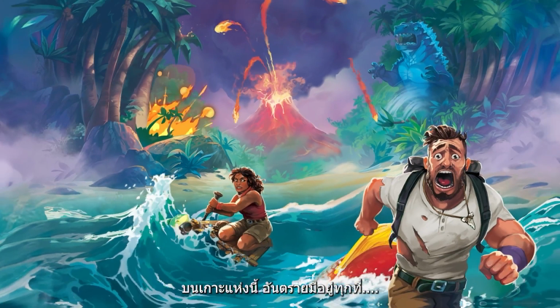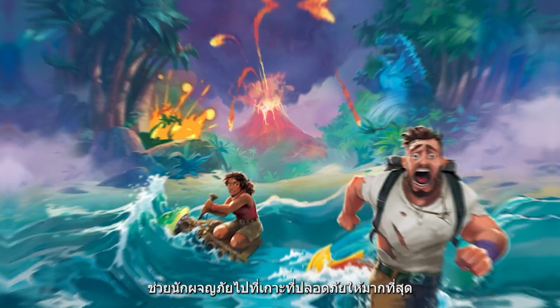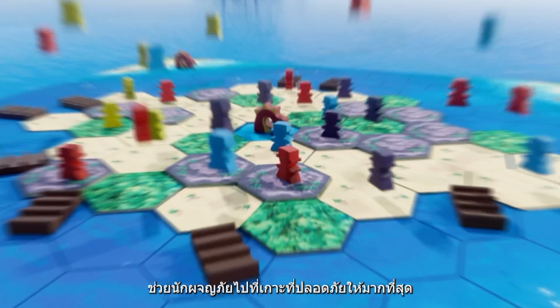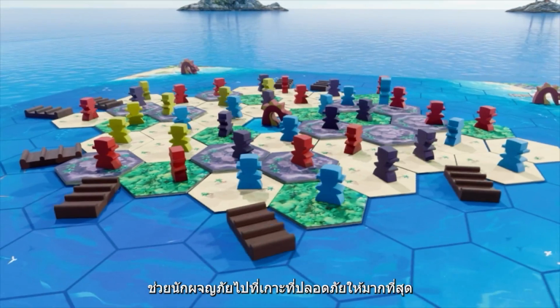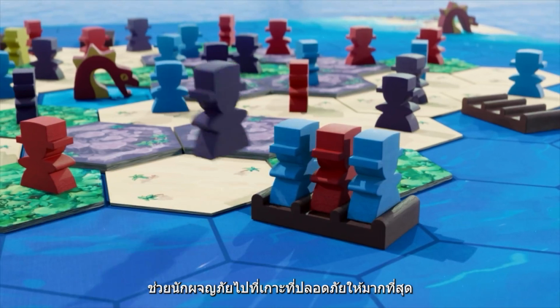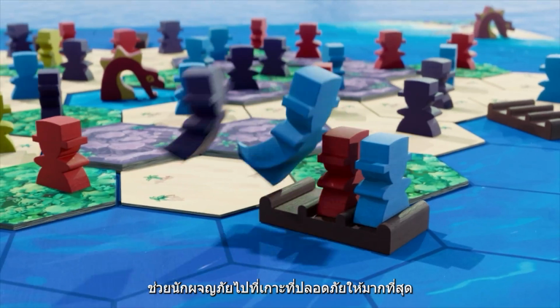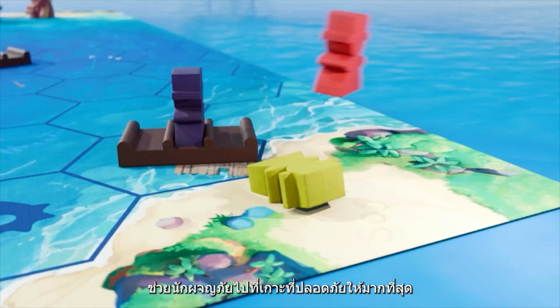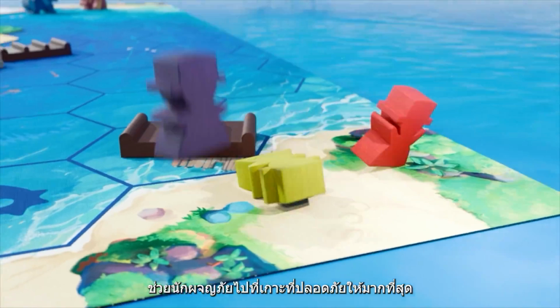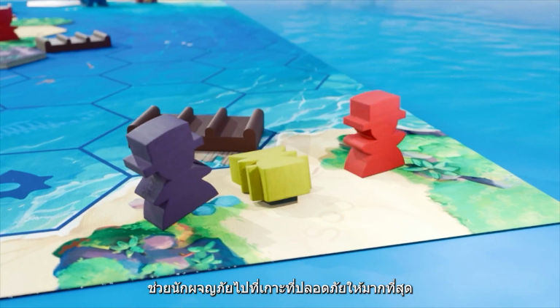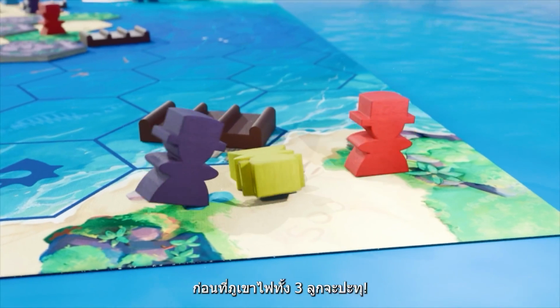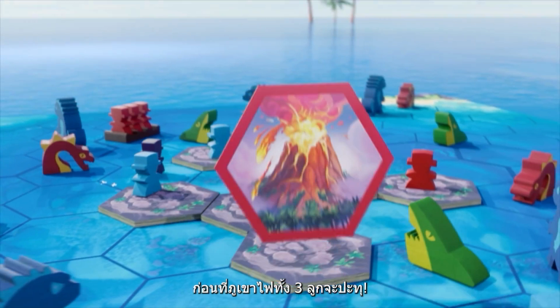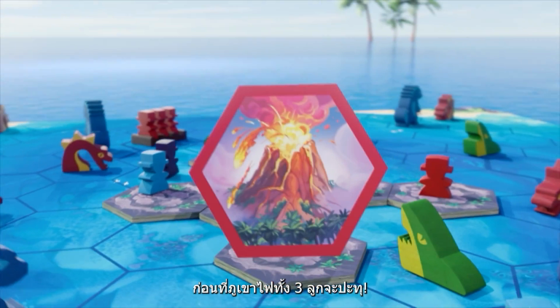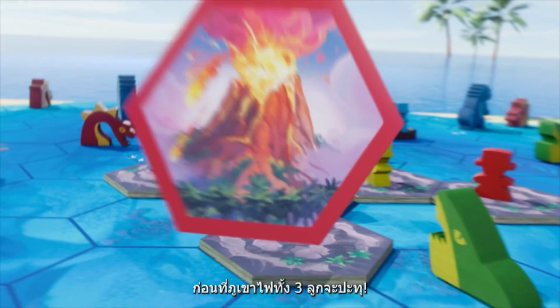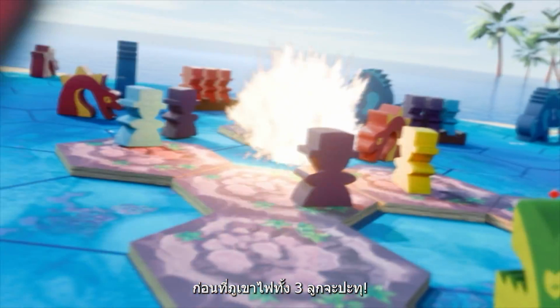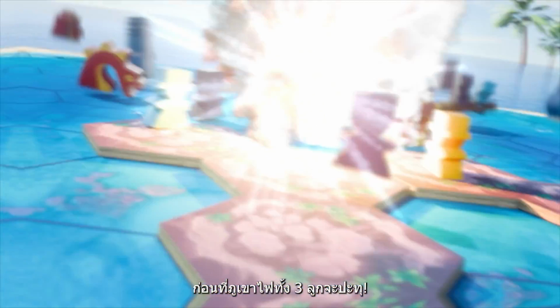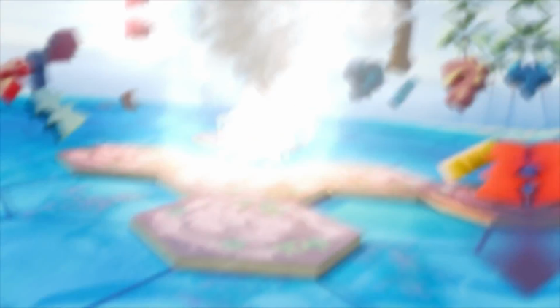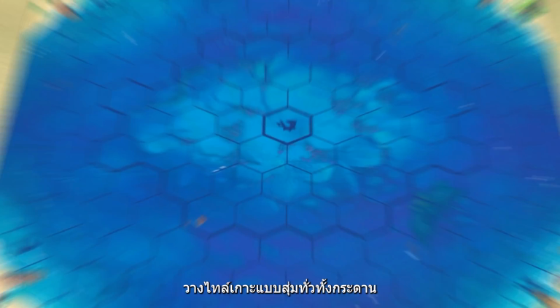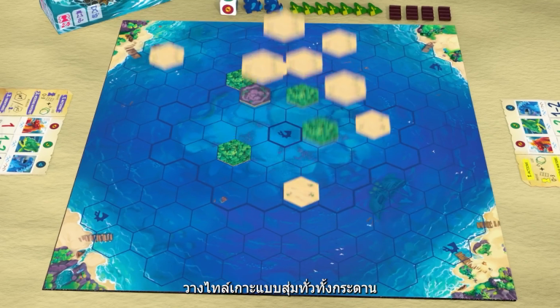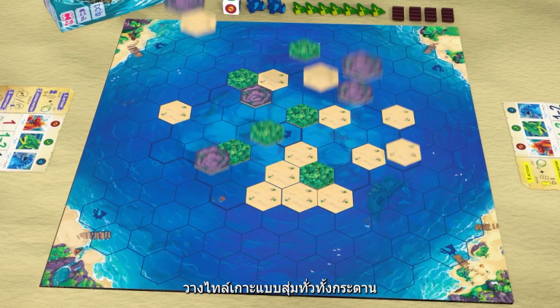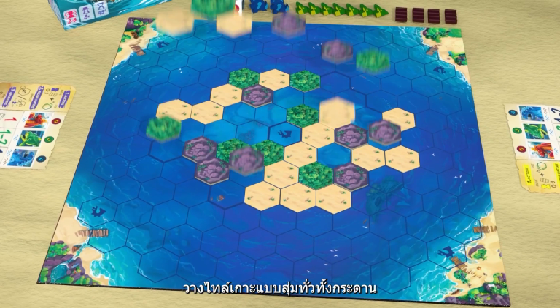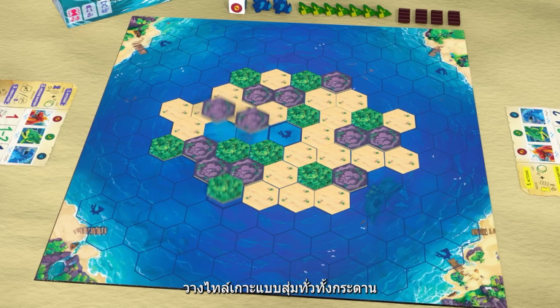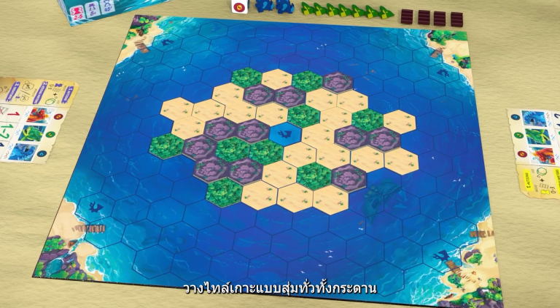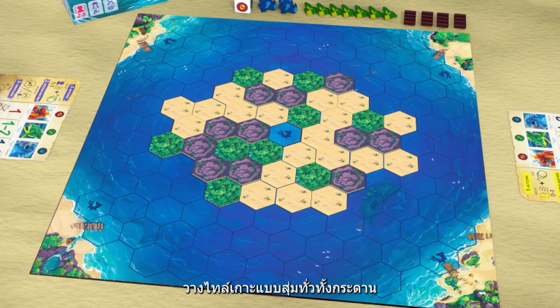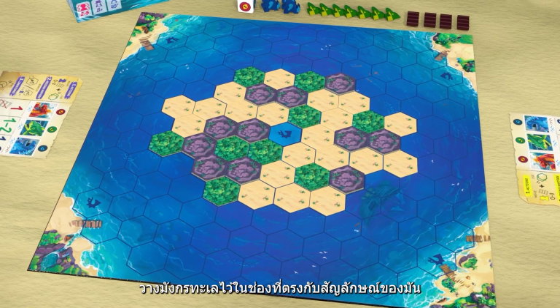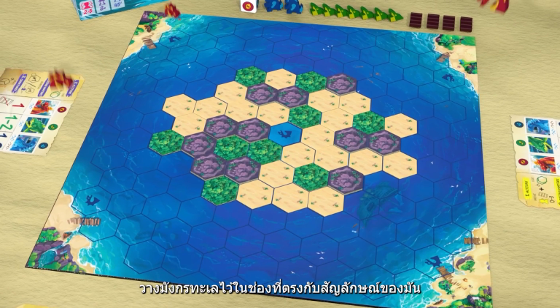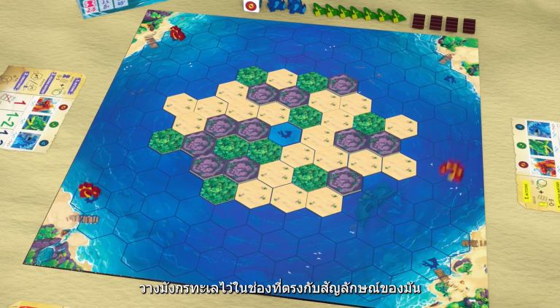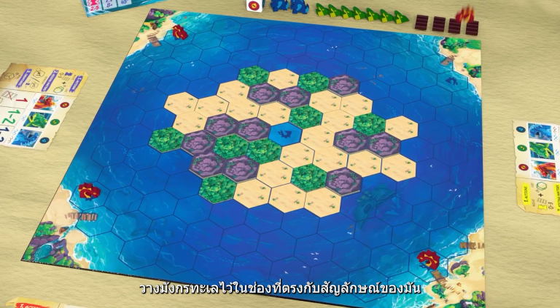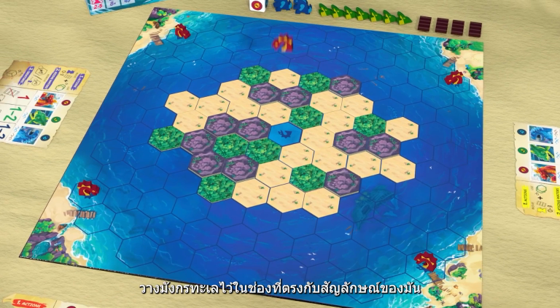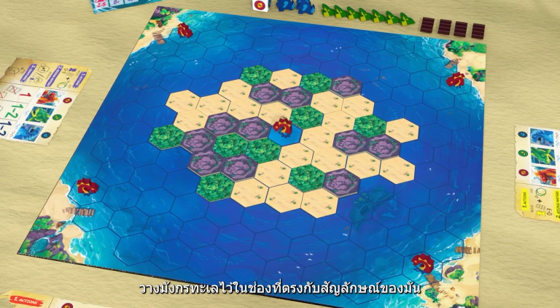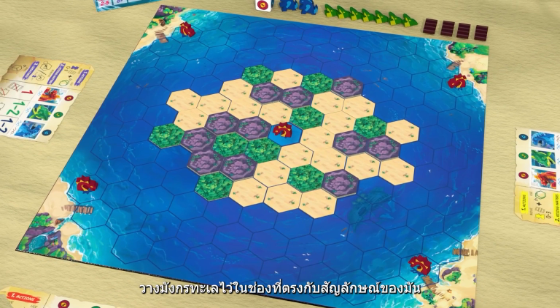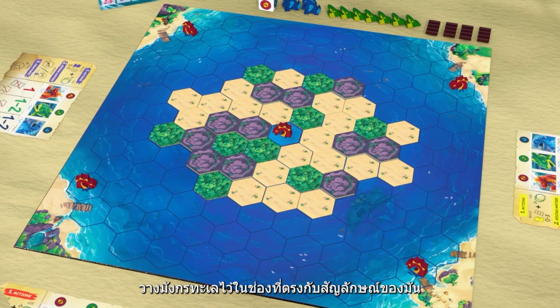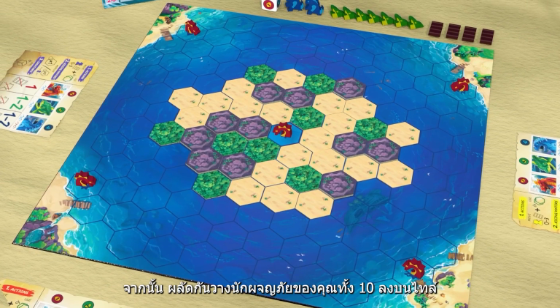Lead as many adventurers from your crew as you can to the rescue islands before three volcanoes erupt. On the board, place all the island tiles at random. Put the sea serpents on the spaces containing the corresponding icon.